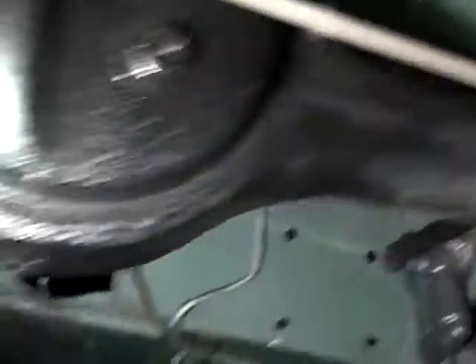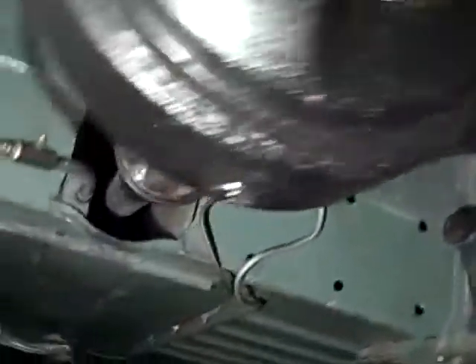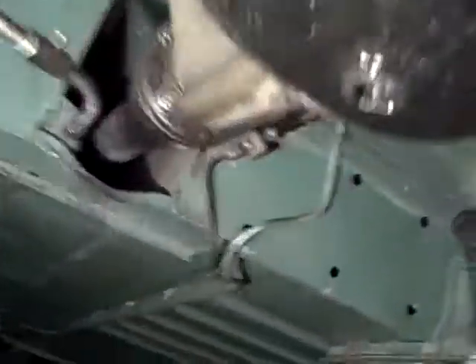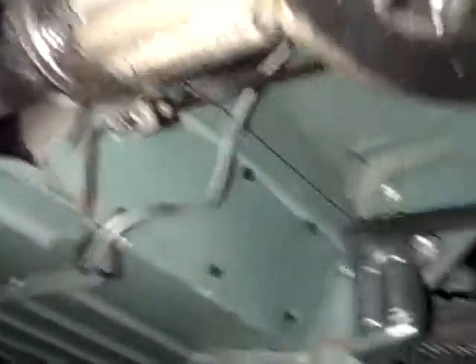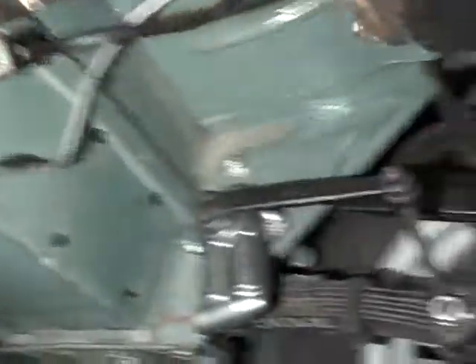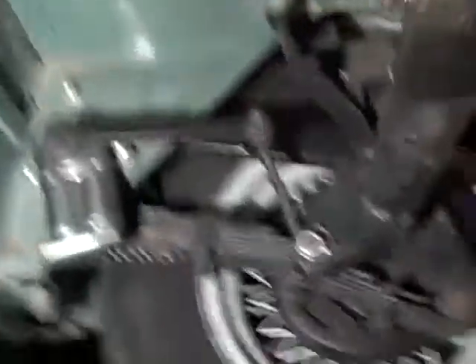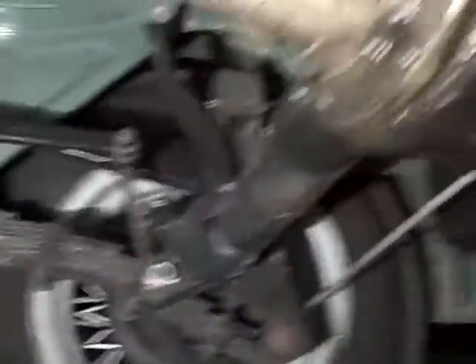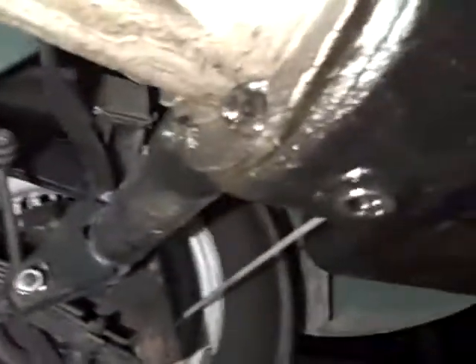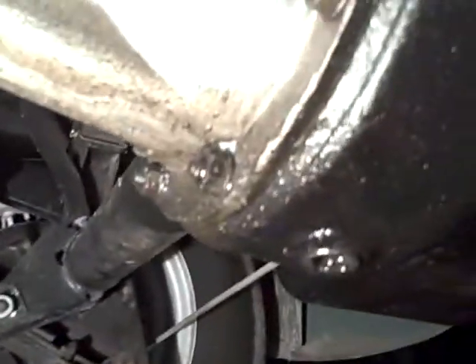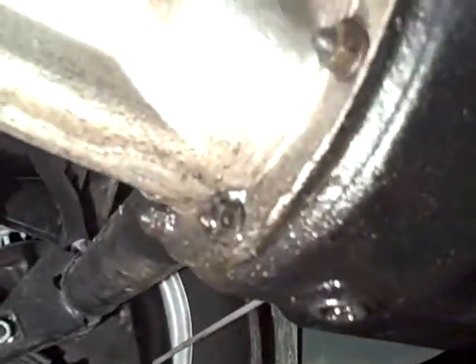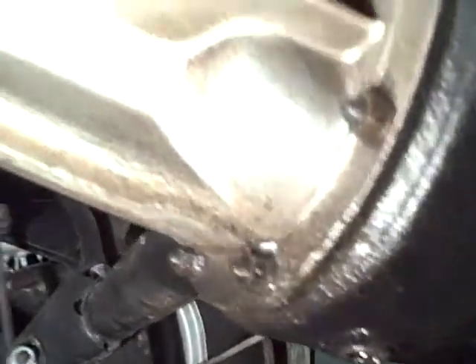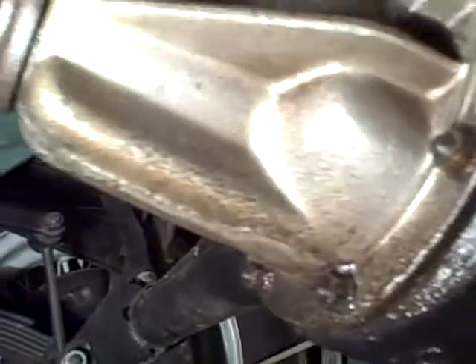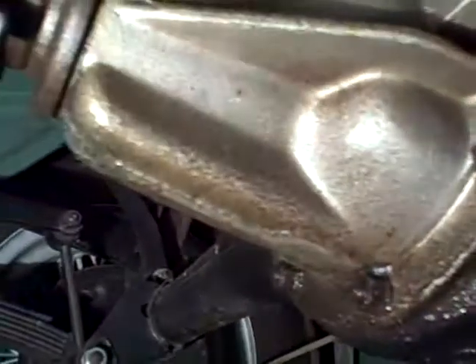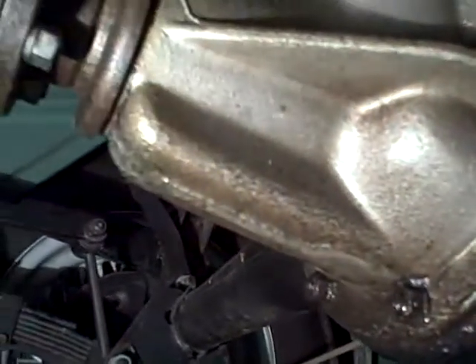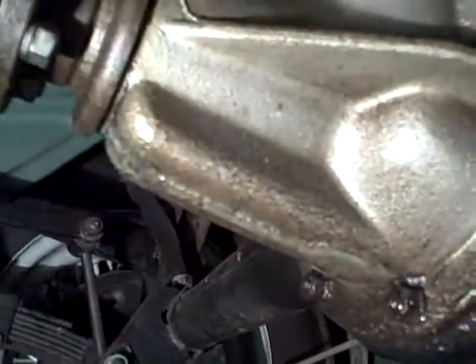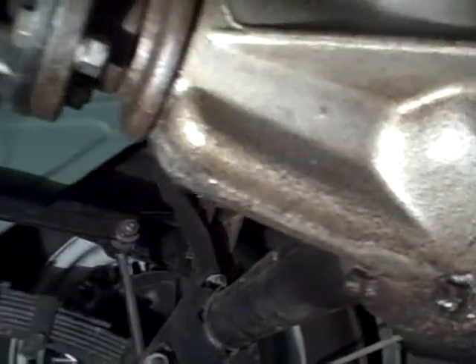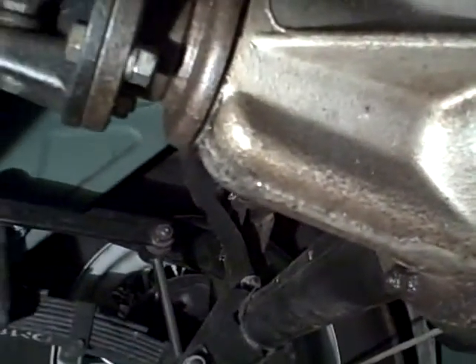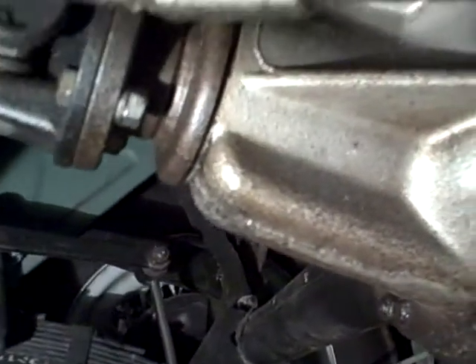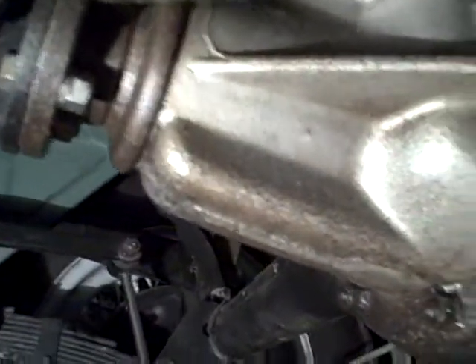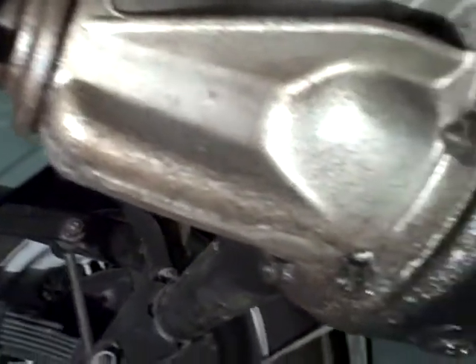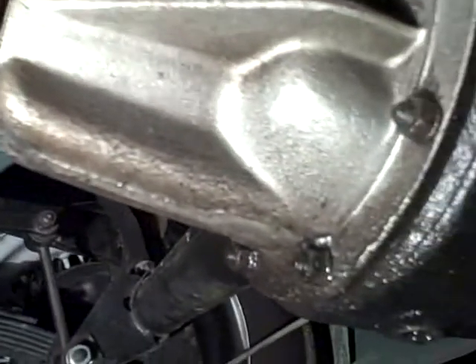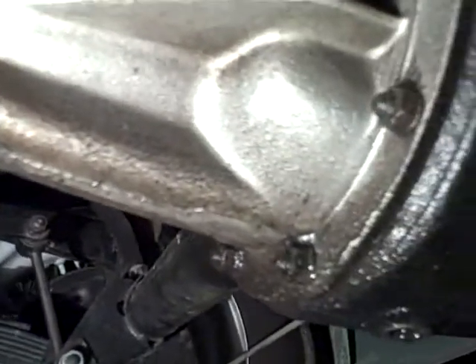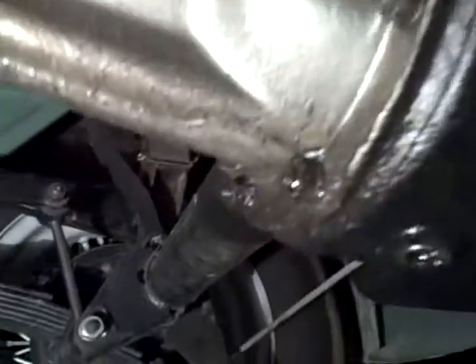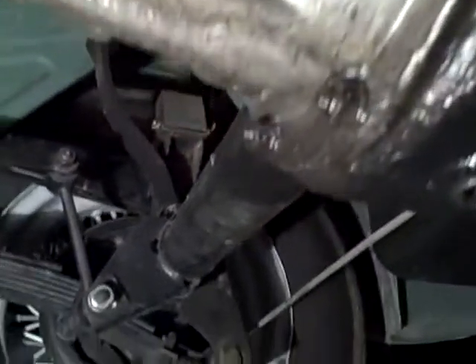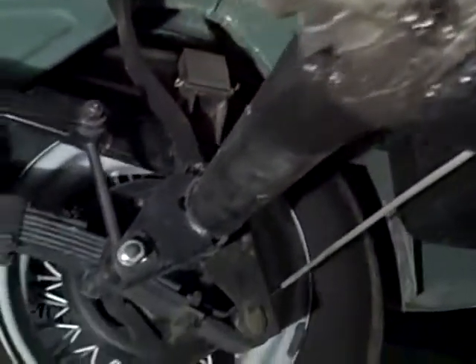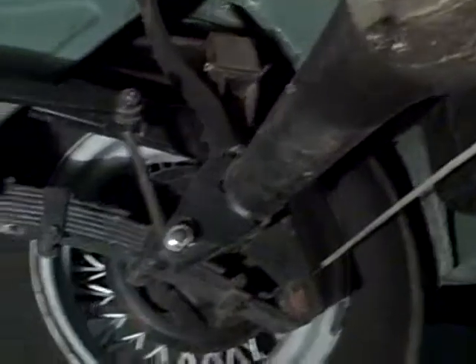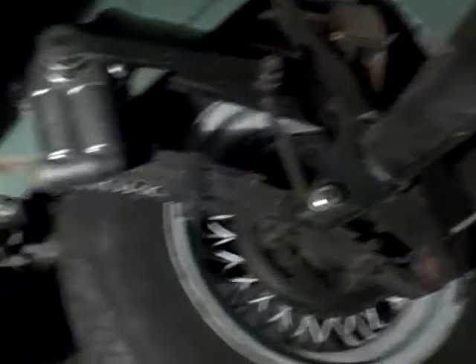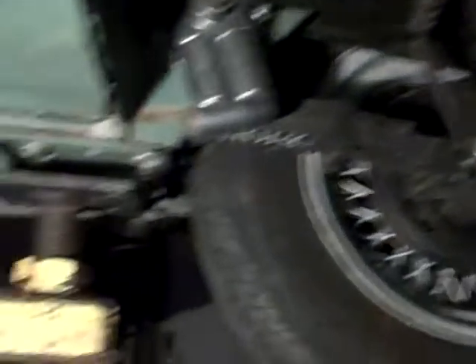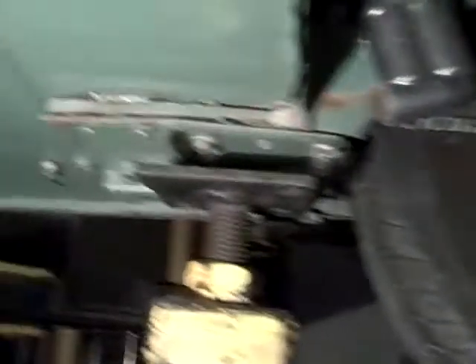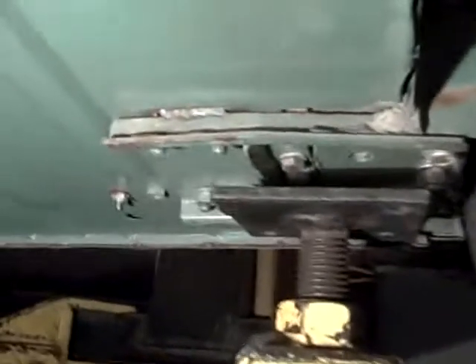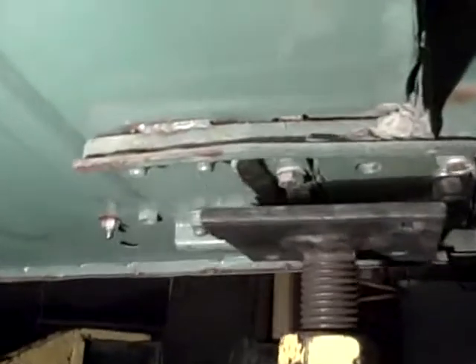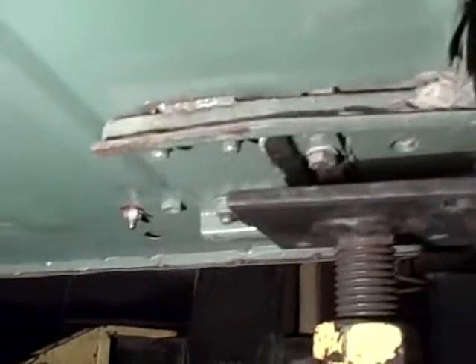This is an aluminum differential, which tells me it's from a later car, which gives it a more favorable highway ratio. Could be a 3.7 or a 3.9 instead of the original, which I think was a 4.3.